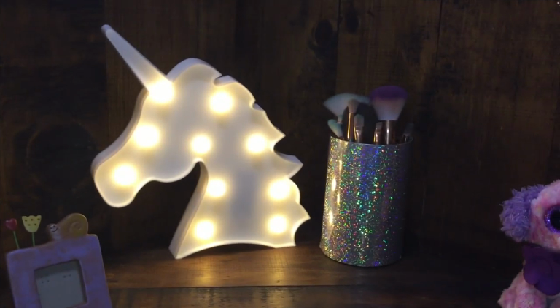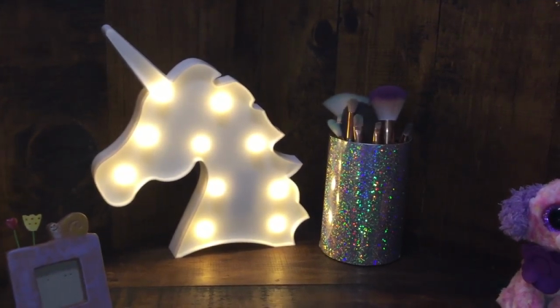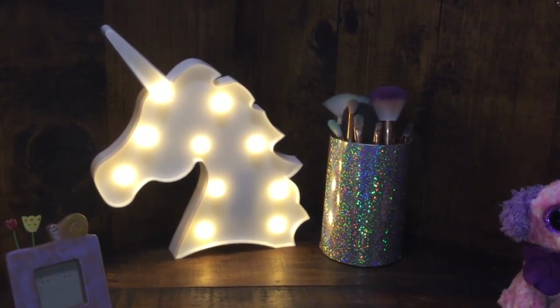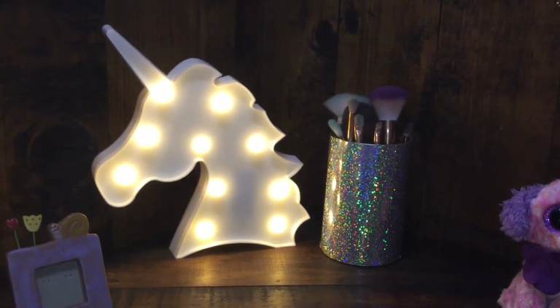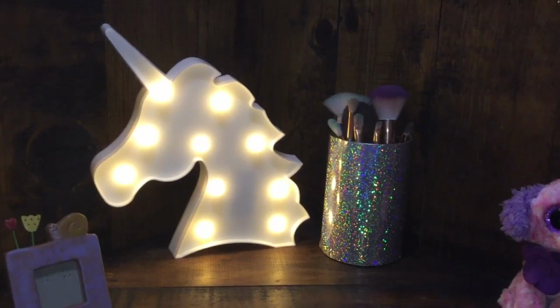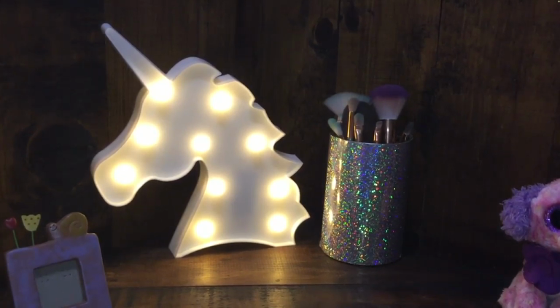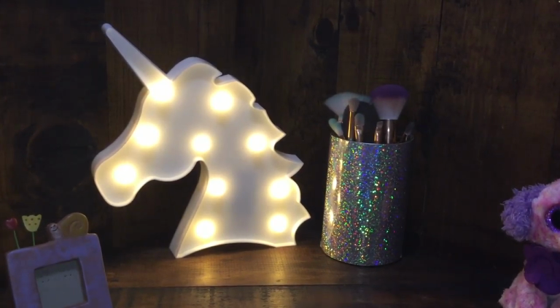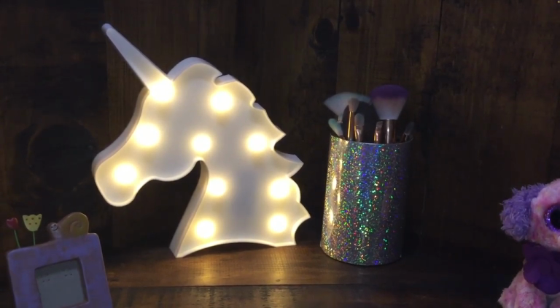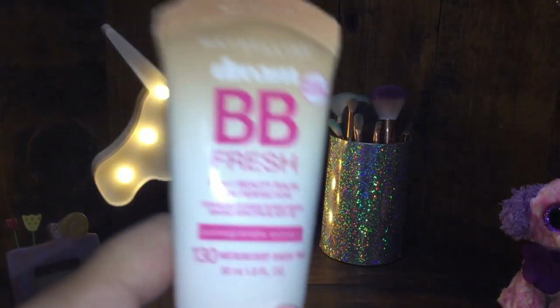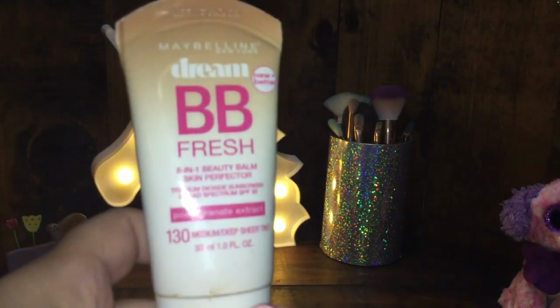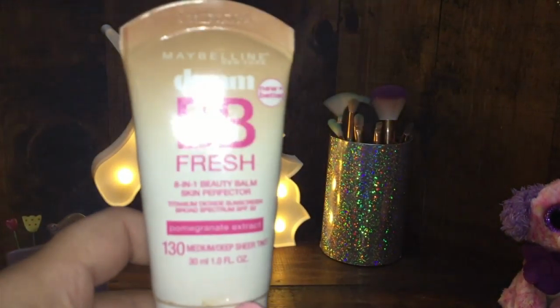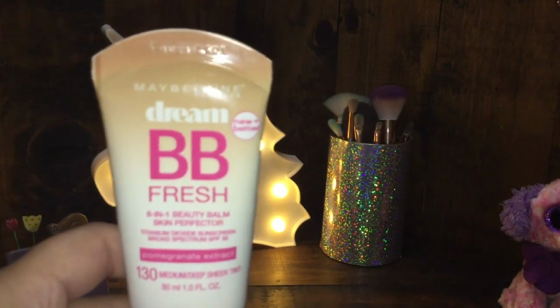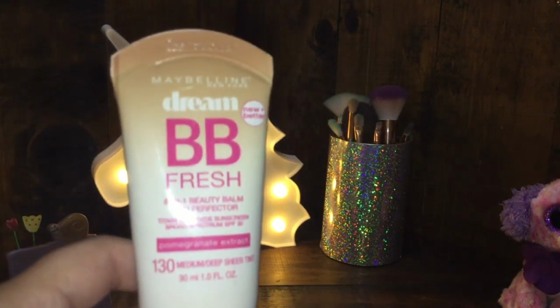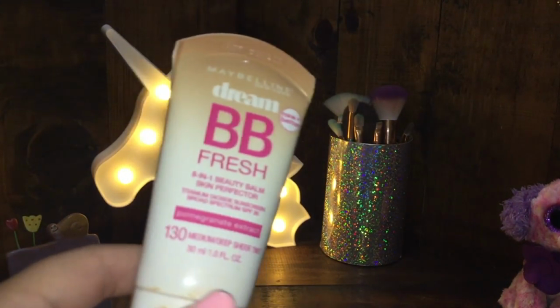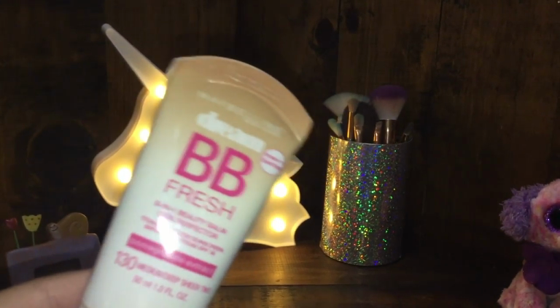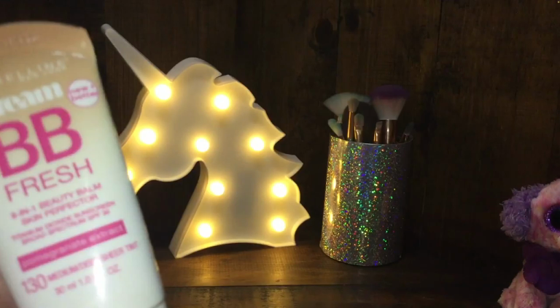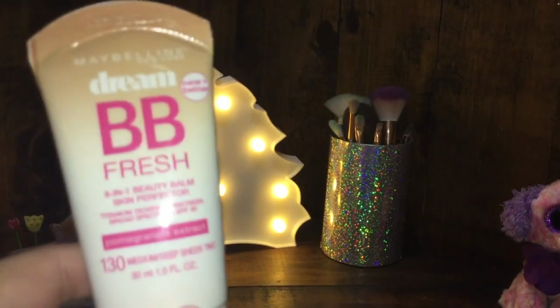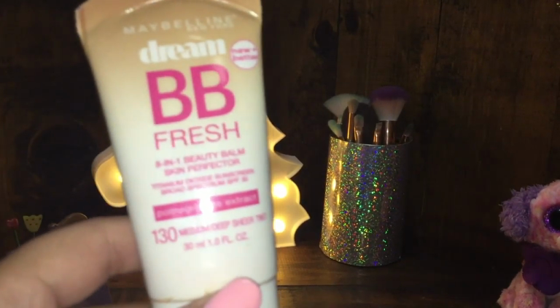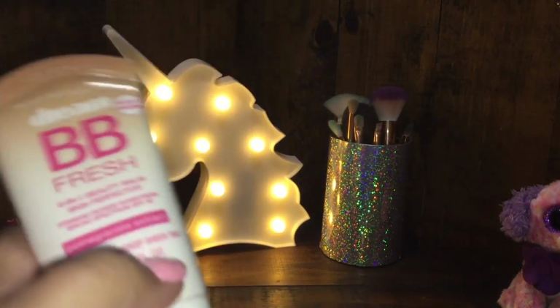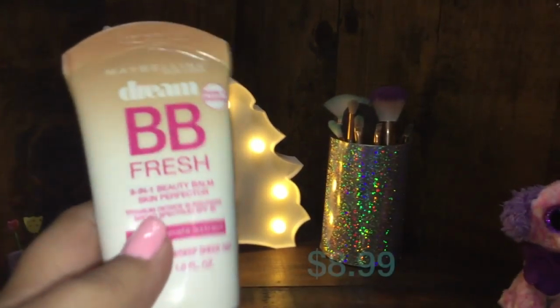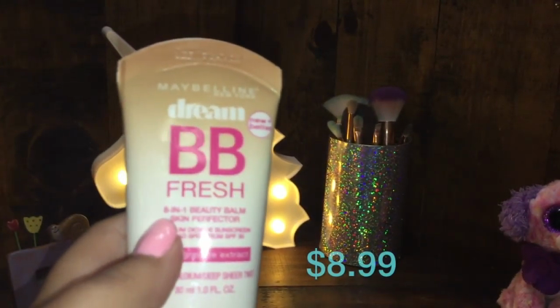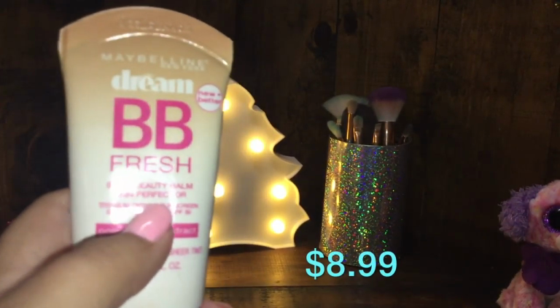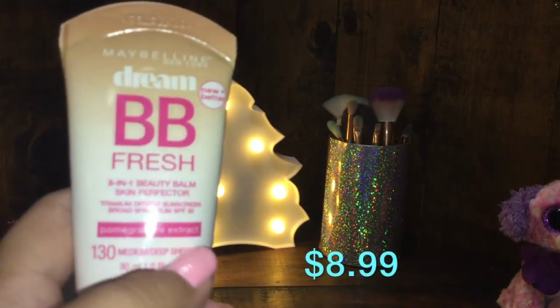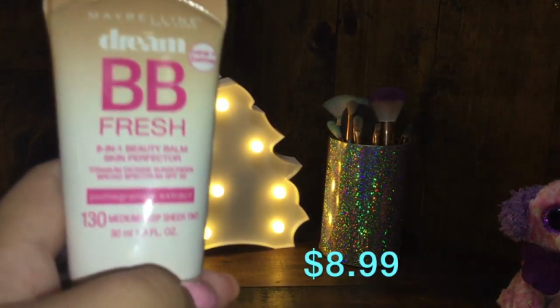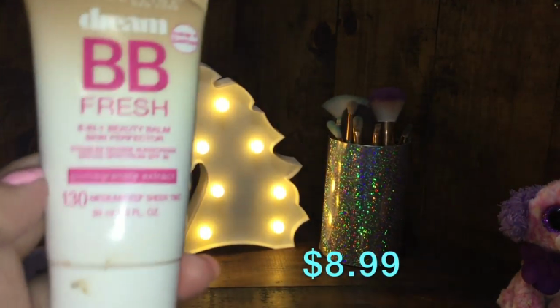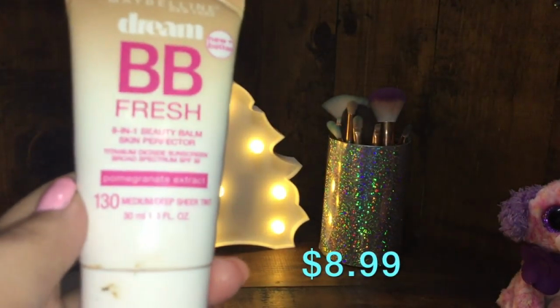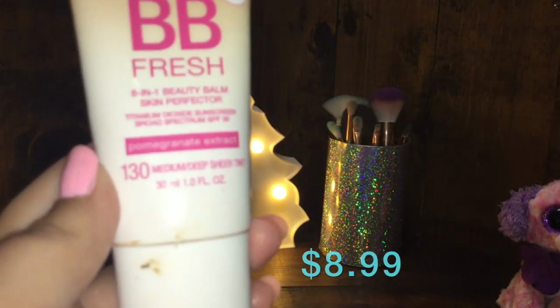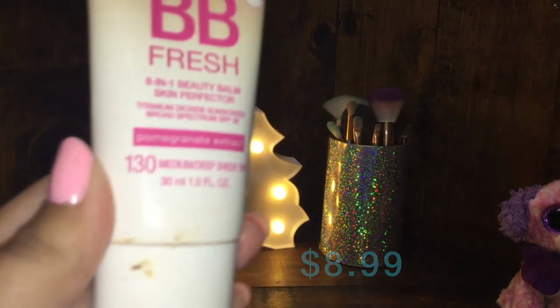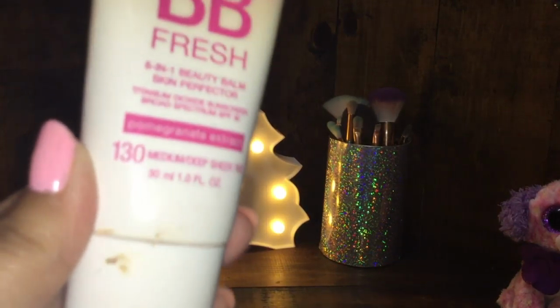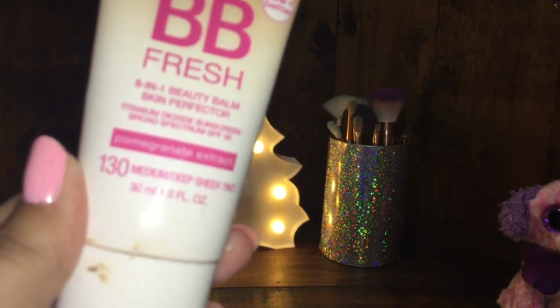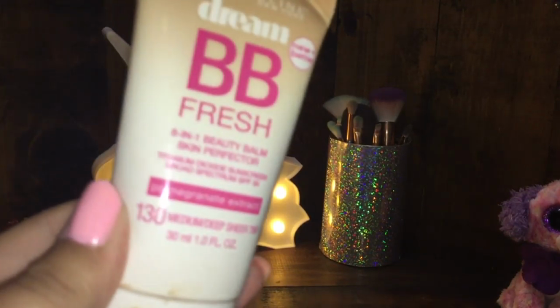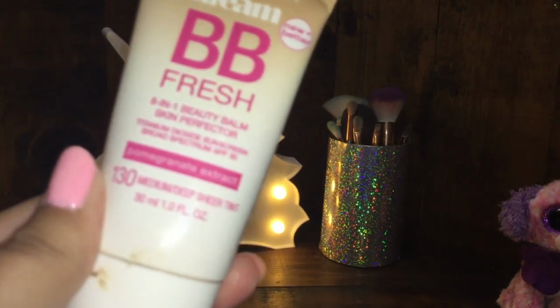I don't really use this product a lot, but I have this Maybelline Dream BB Fresh. It's basically a BB cream and it's an 8-in-1 Beauty Balm Skin Perfector. I have it in the shade 130, which is medium.